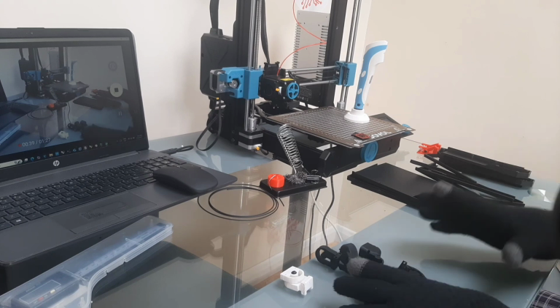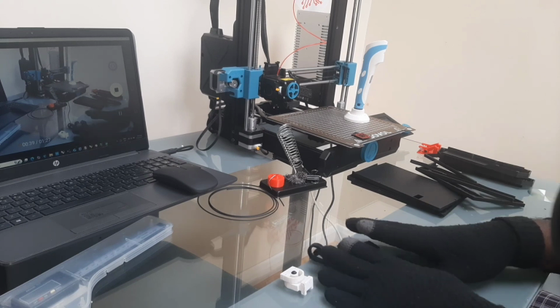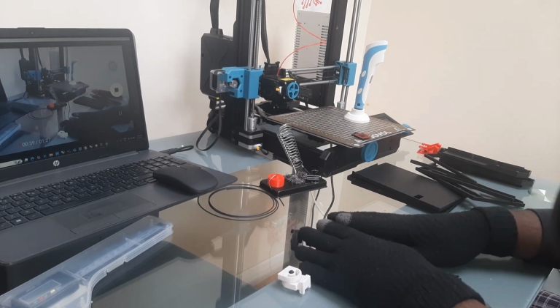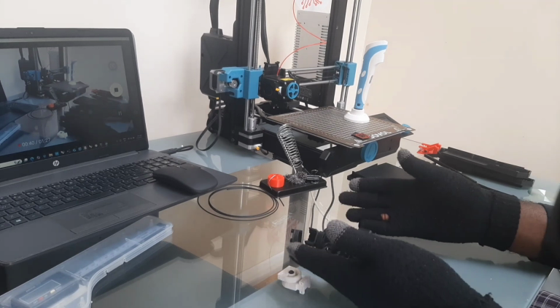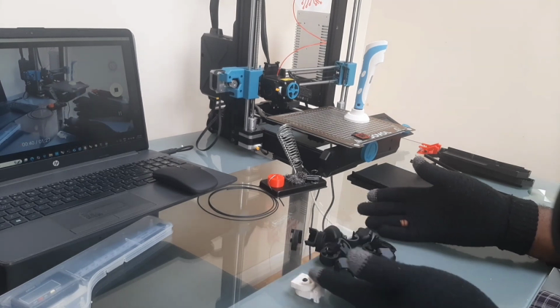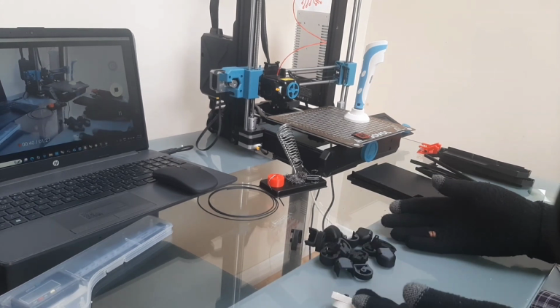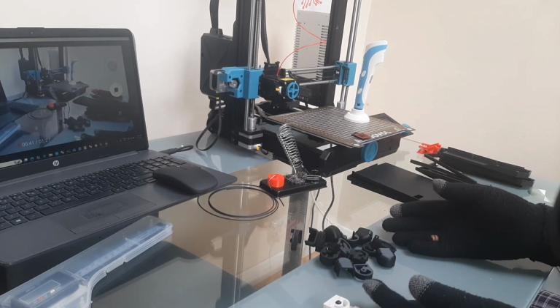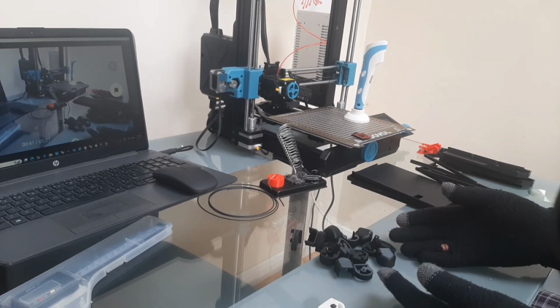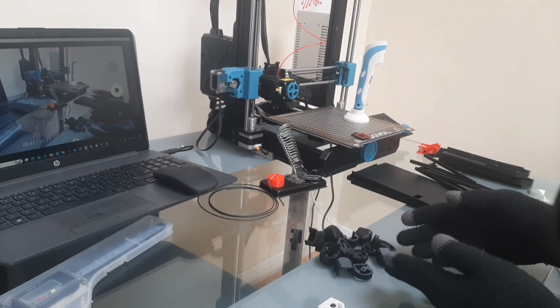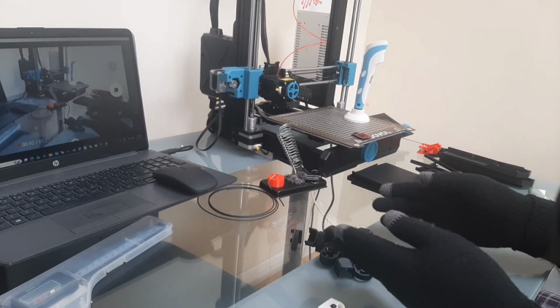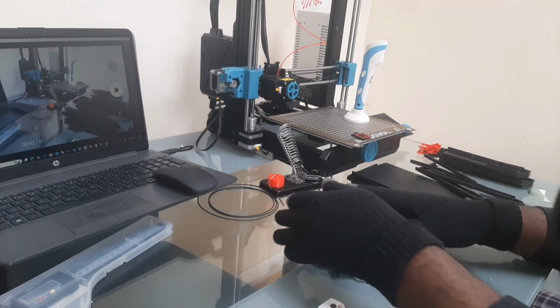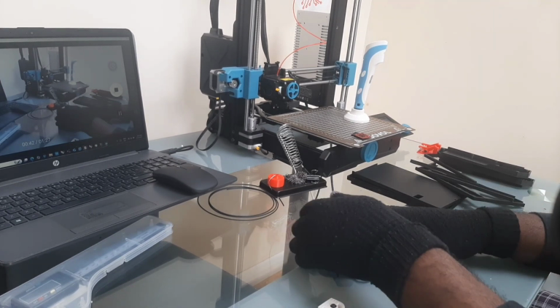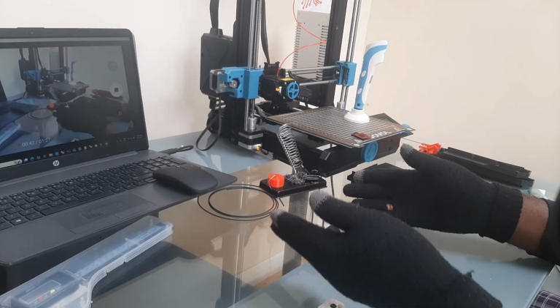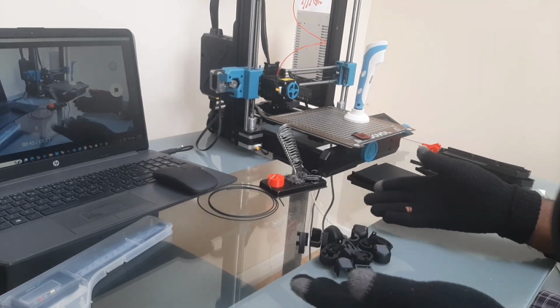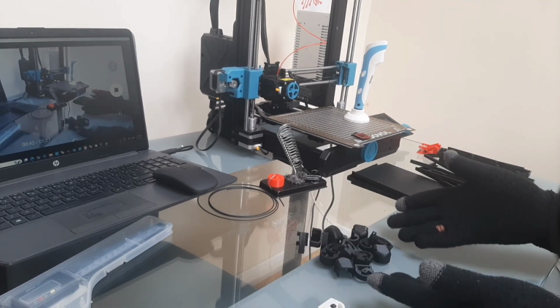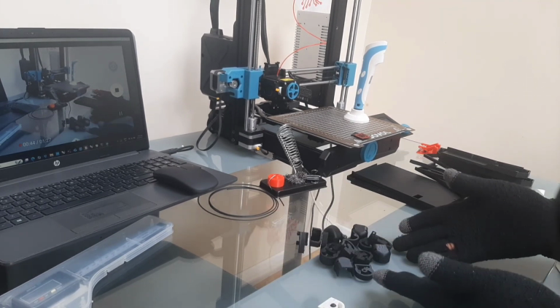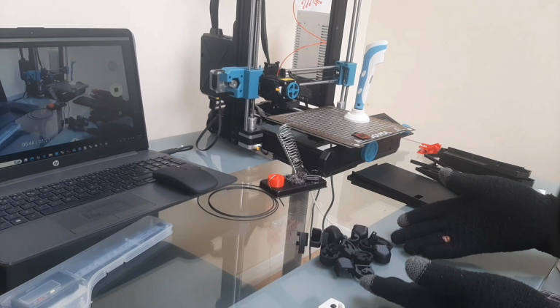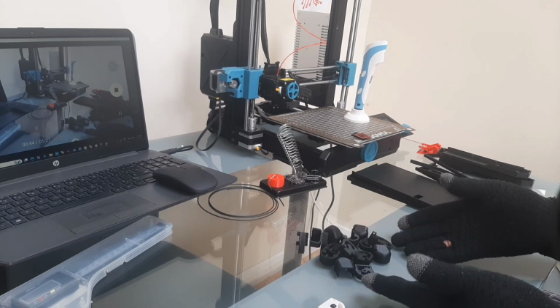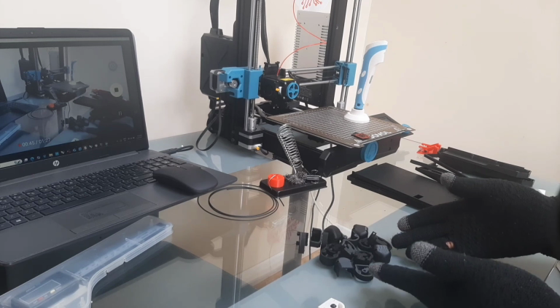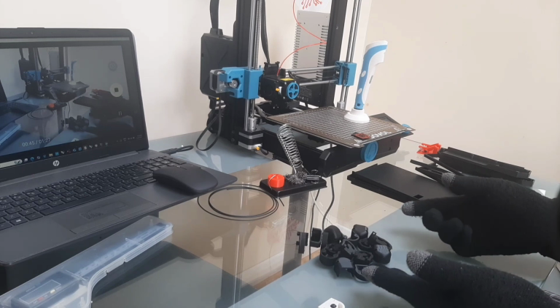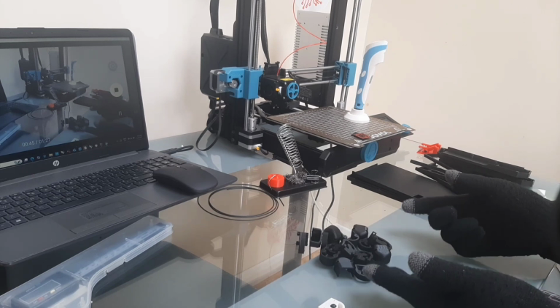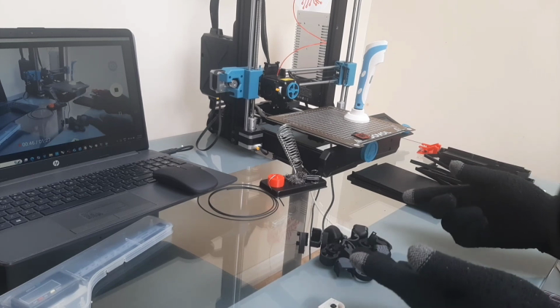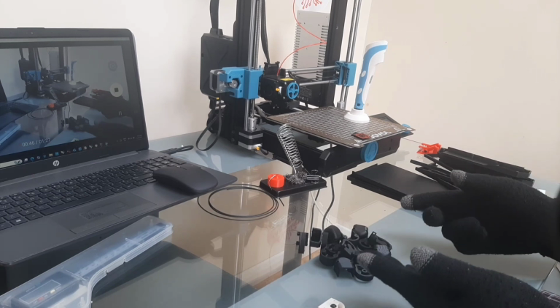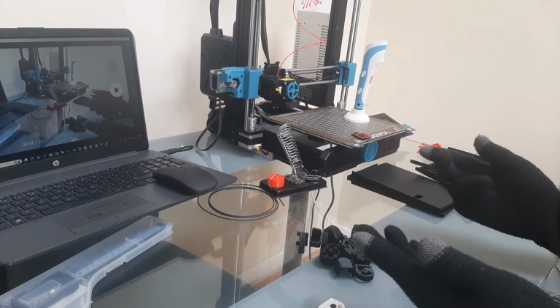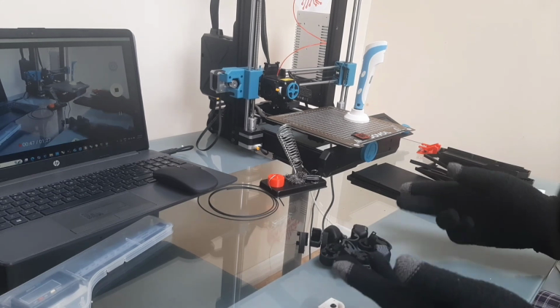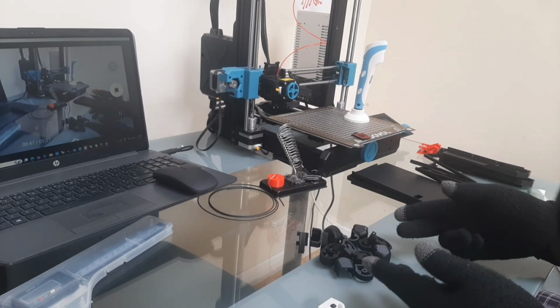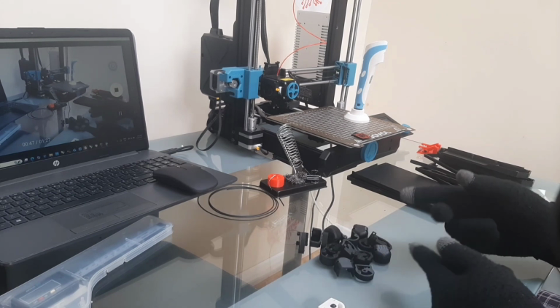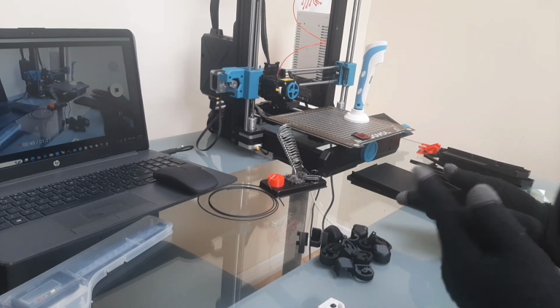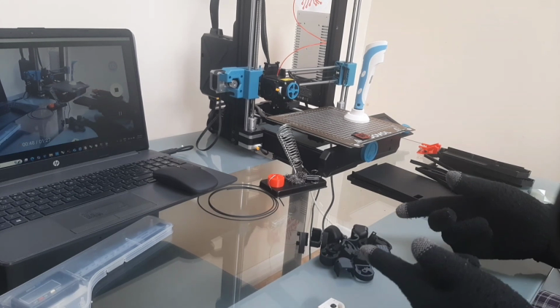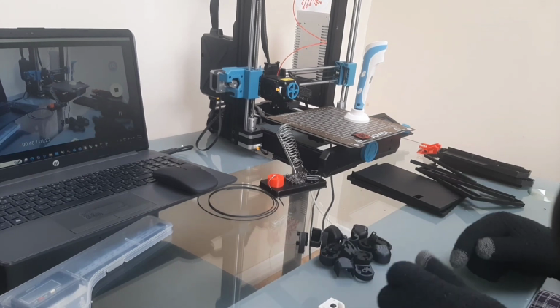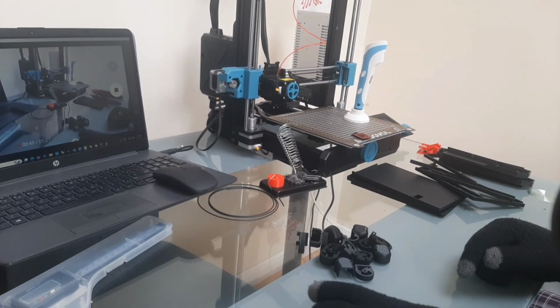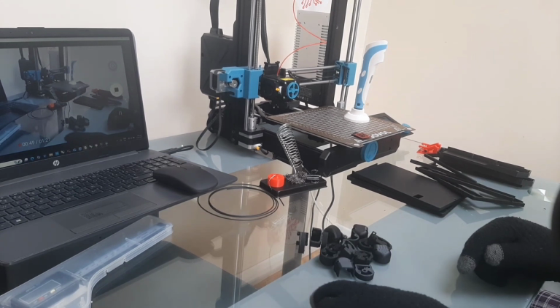And we have our hinges. This is incomplete, just printed into sub-assemblies, so I'll assemble them a bit later.